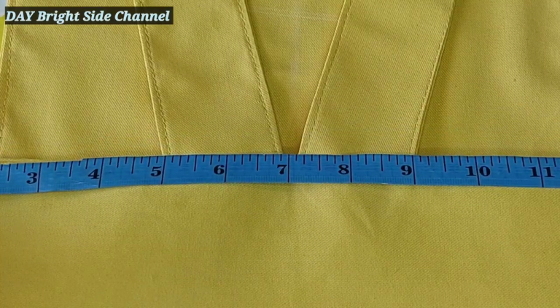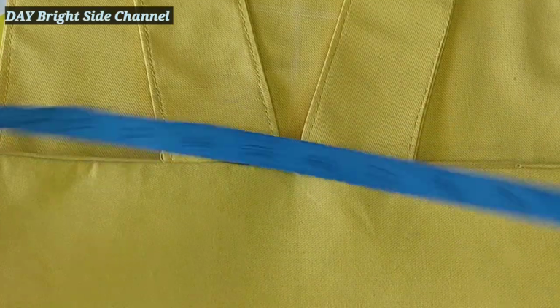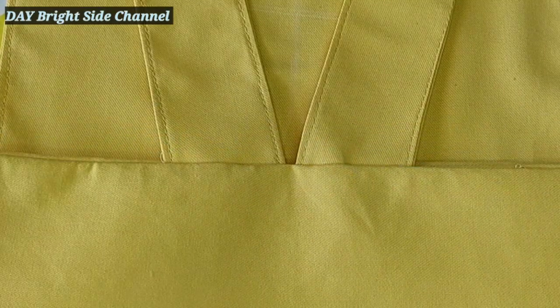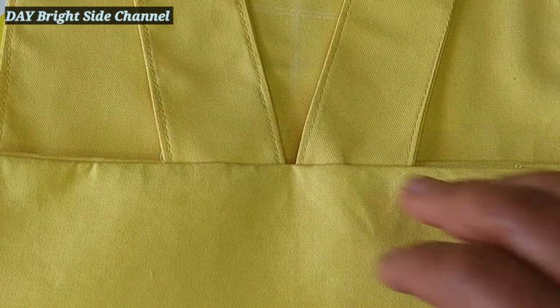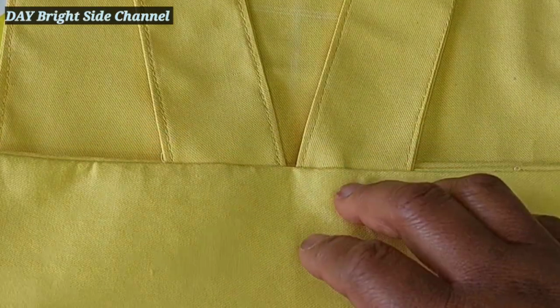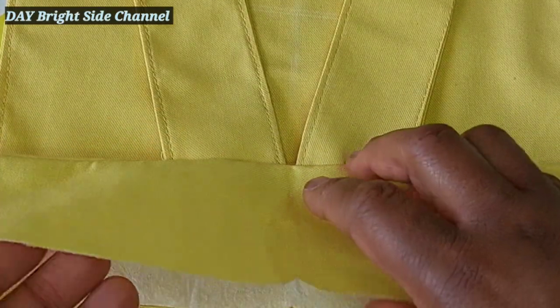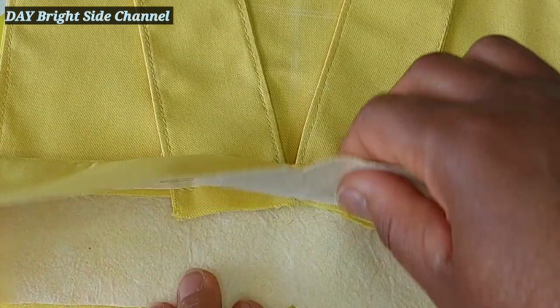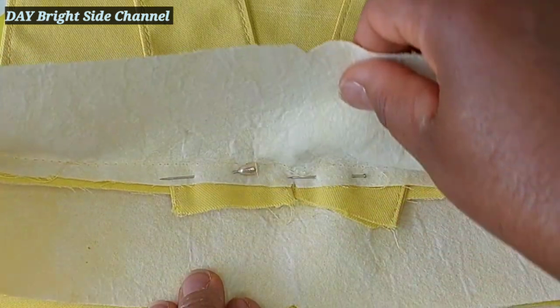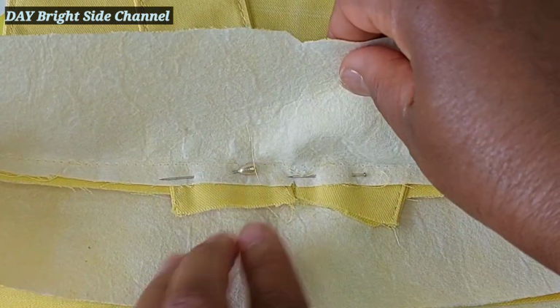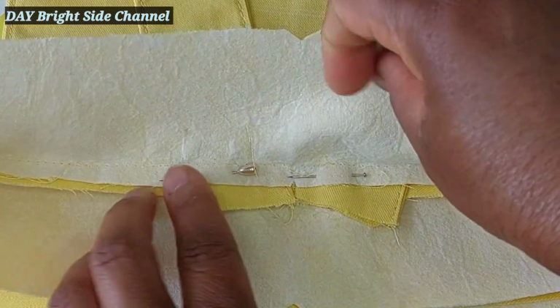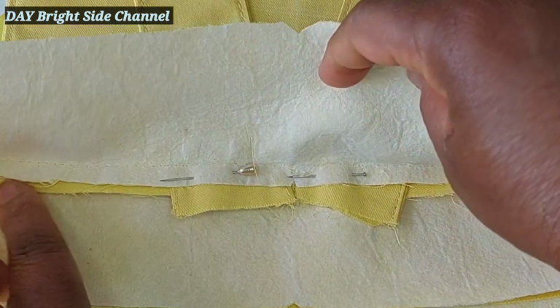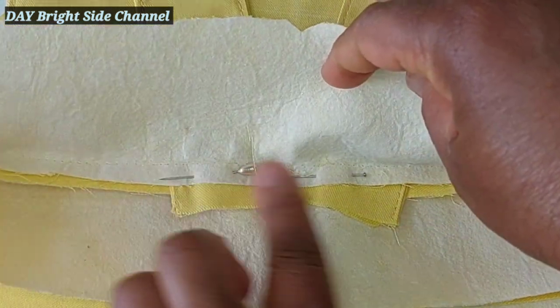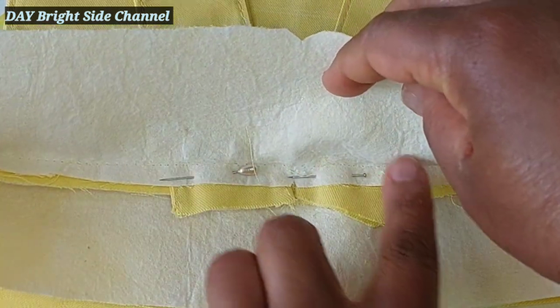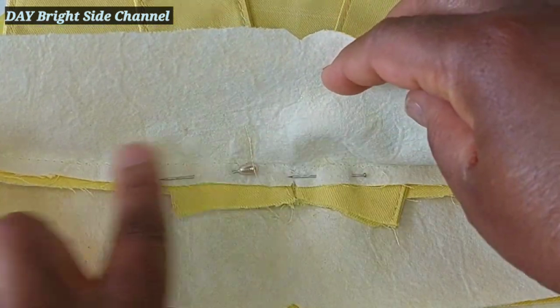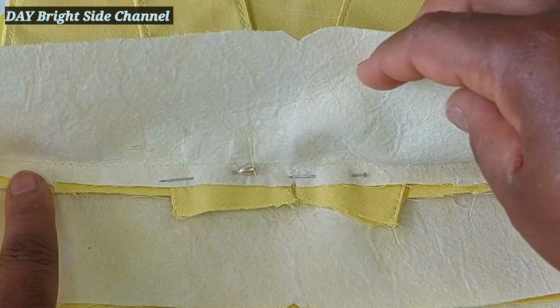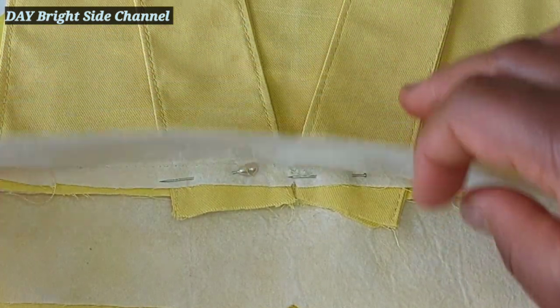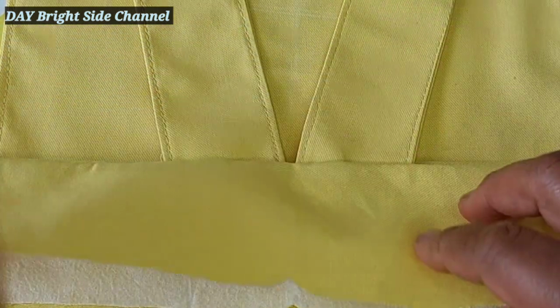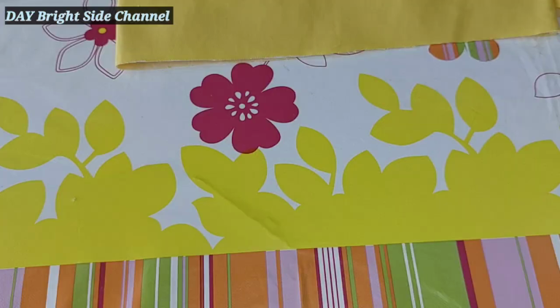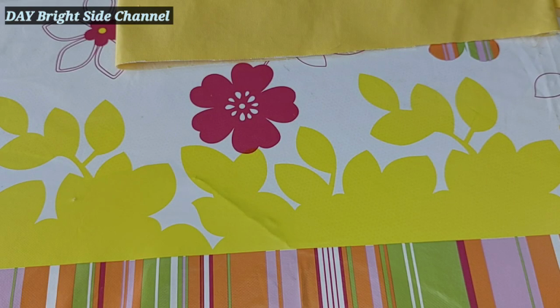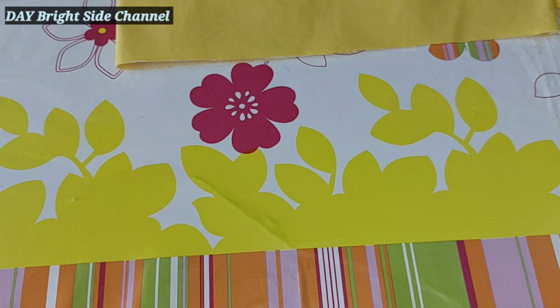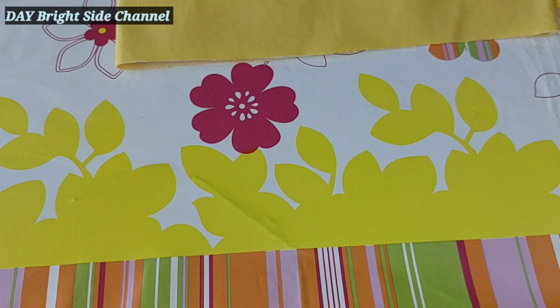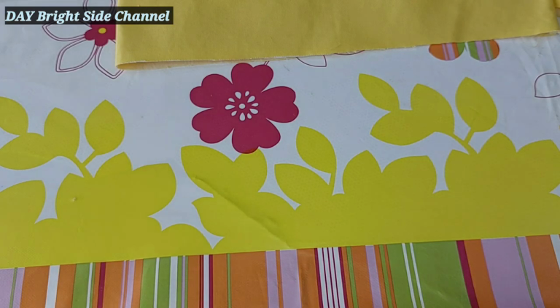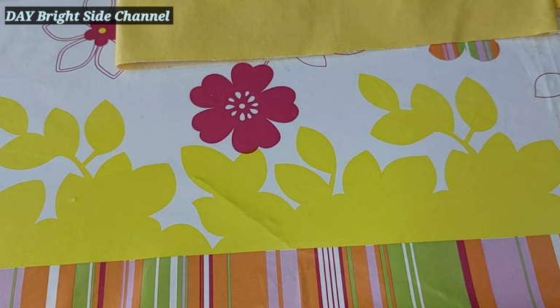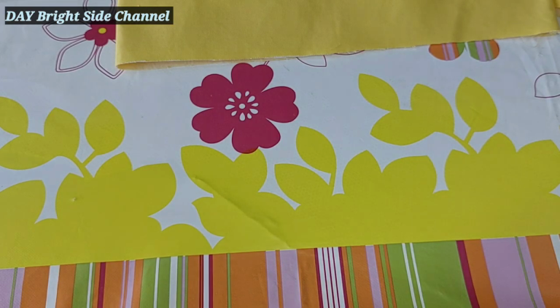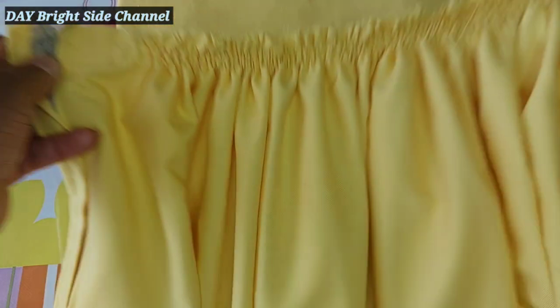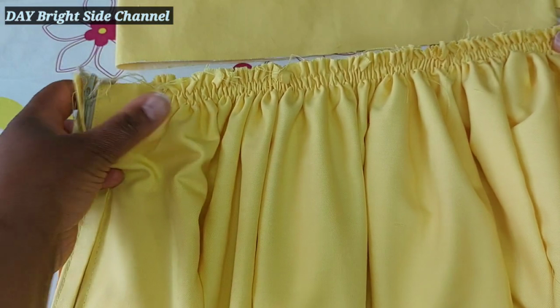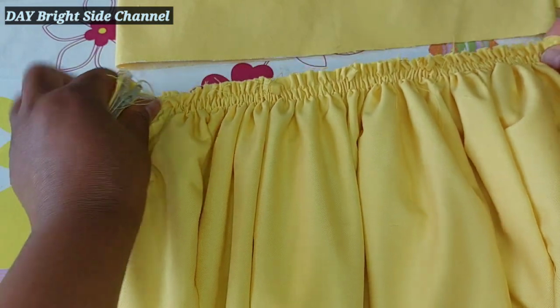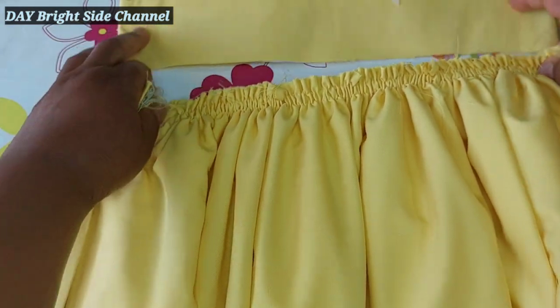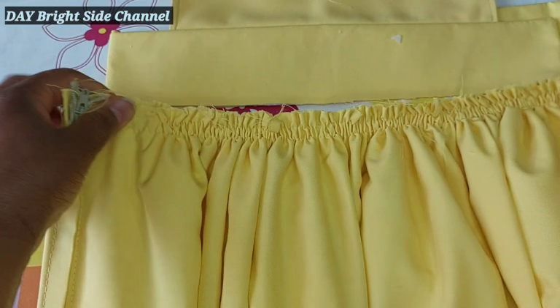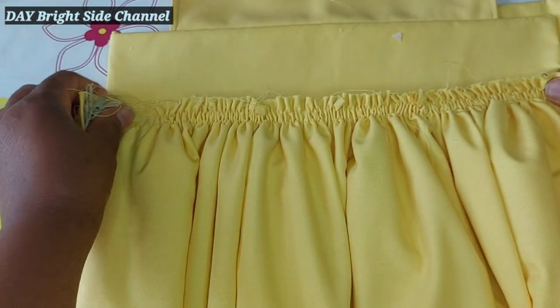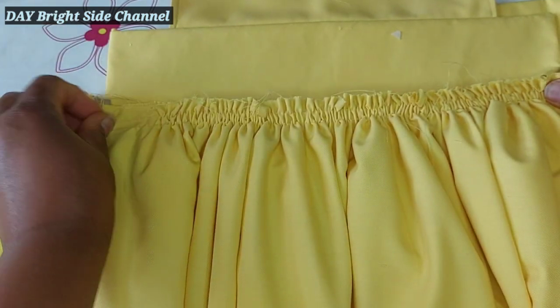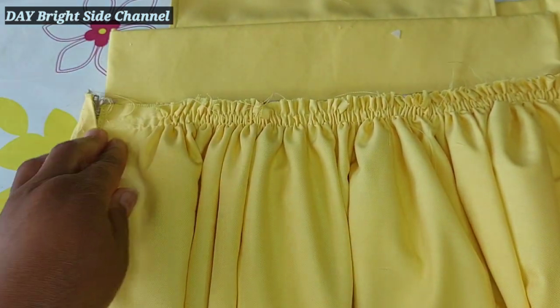I have not sewn it yet — I just pinned it to show you how it's going to be. I'm going to sew it right away. Now it's time to fix the skirt; I'm going to sew the skirt to the waist.